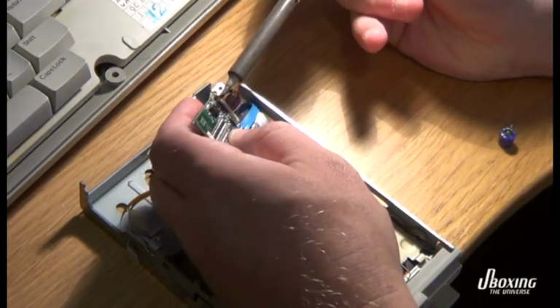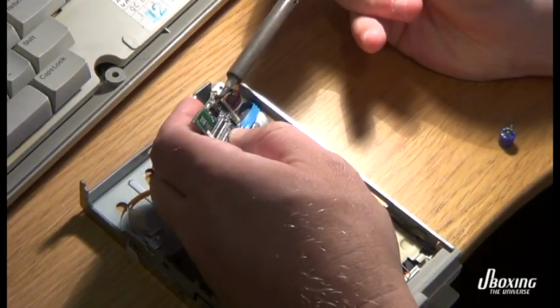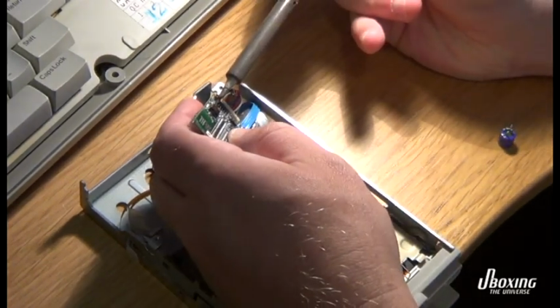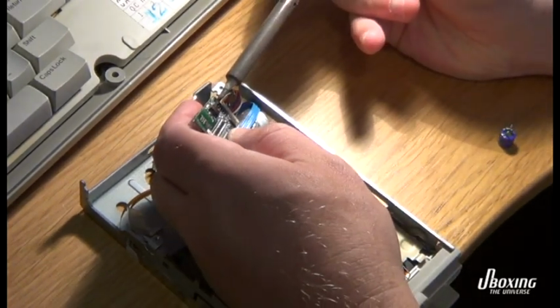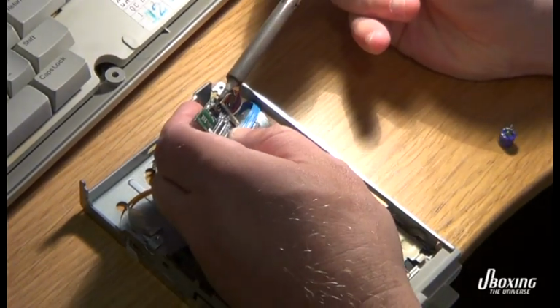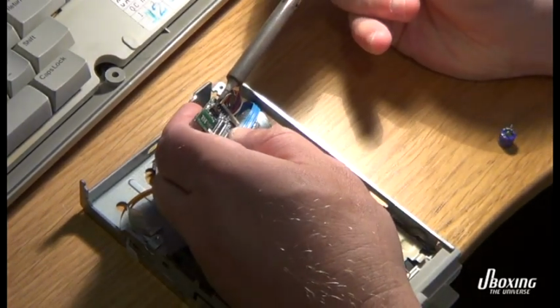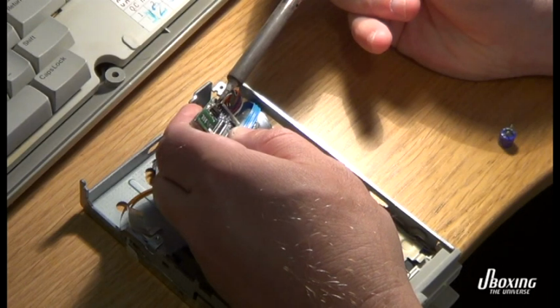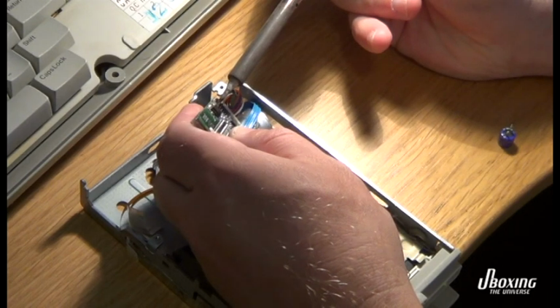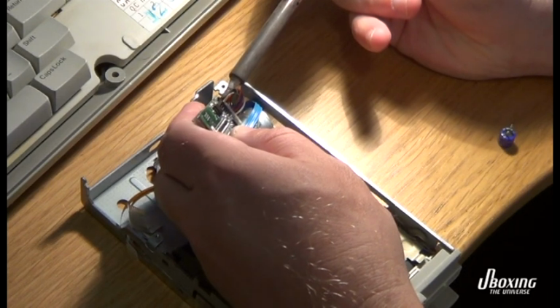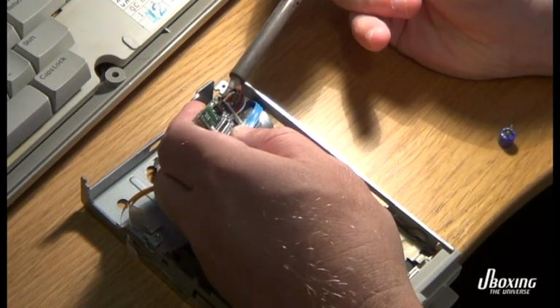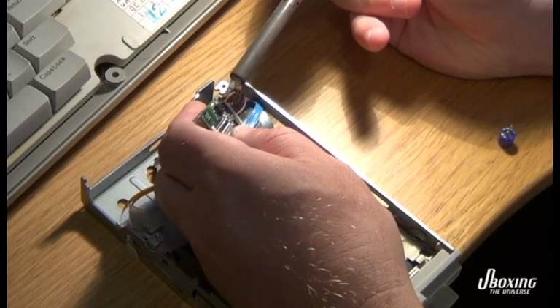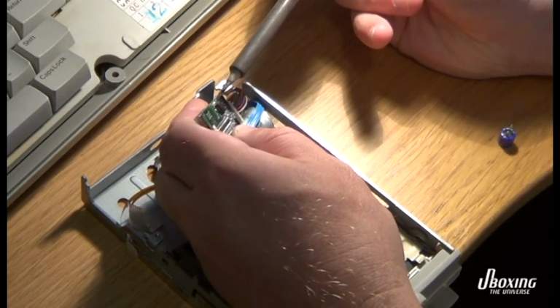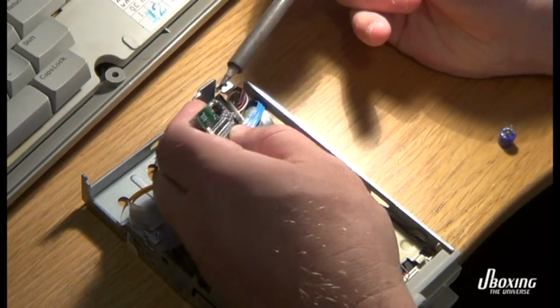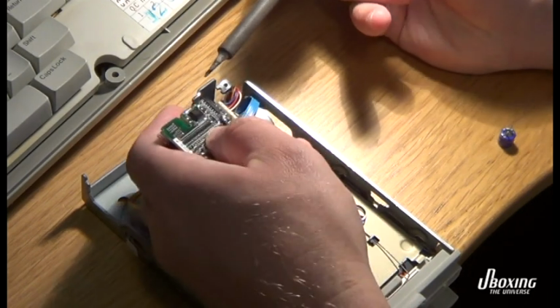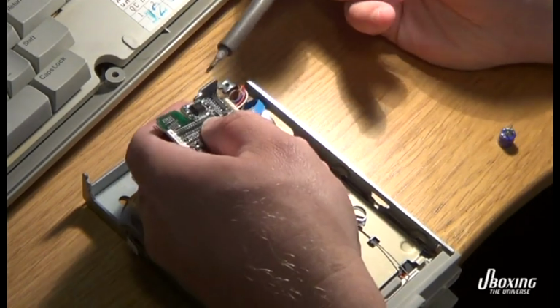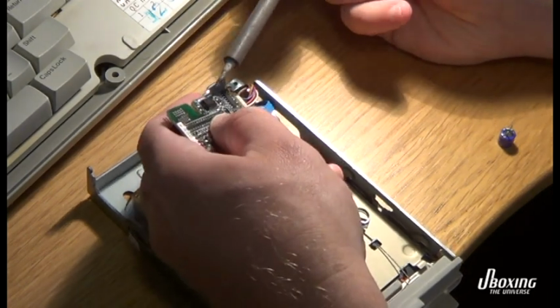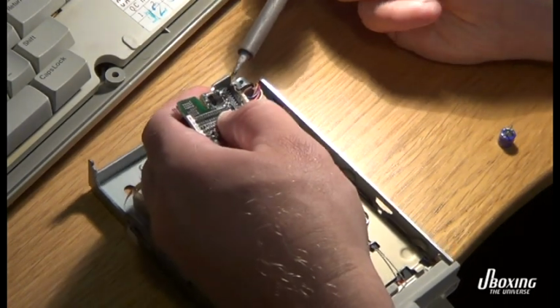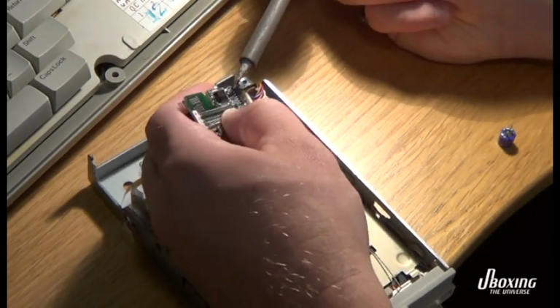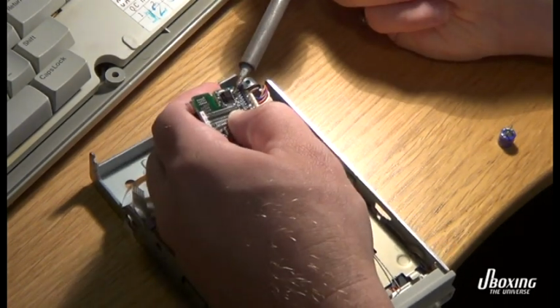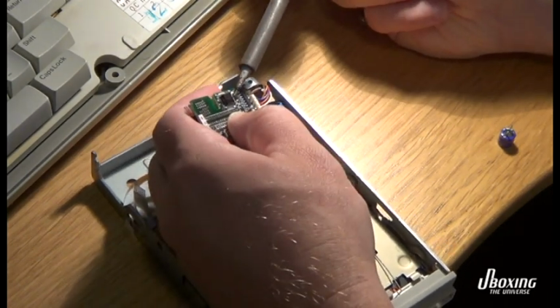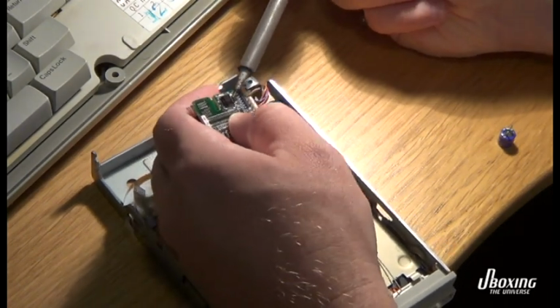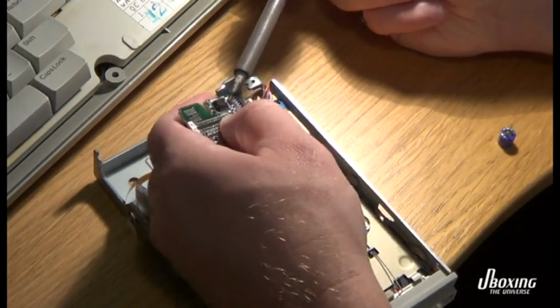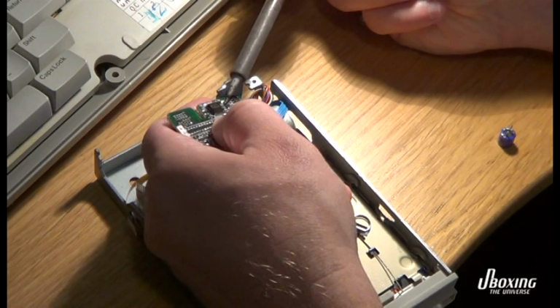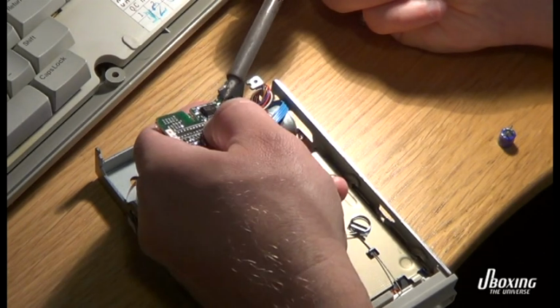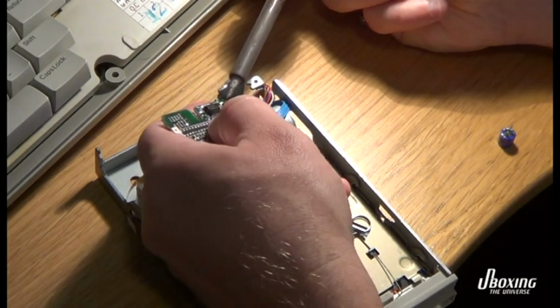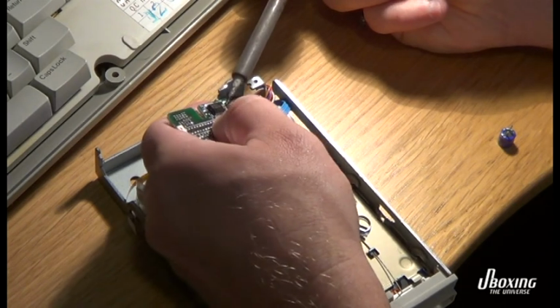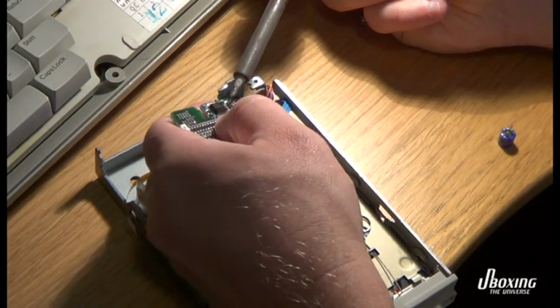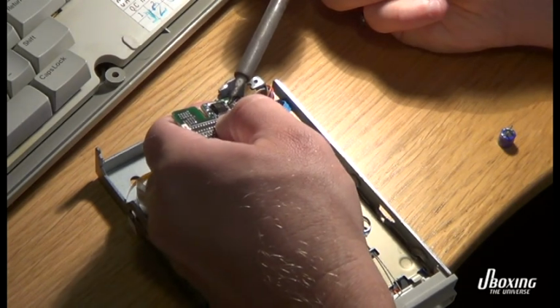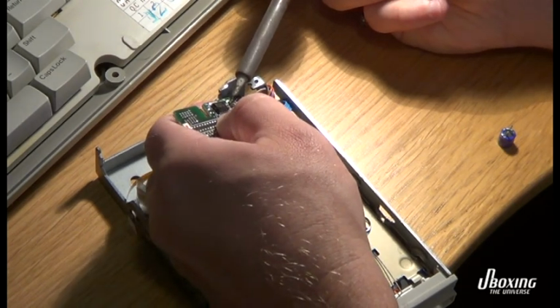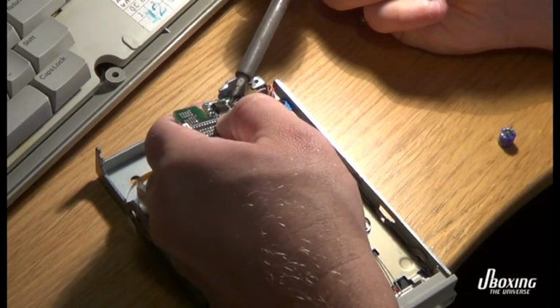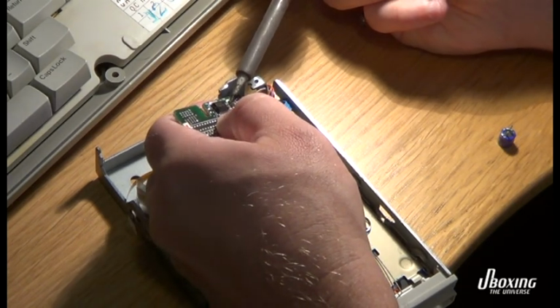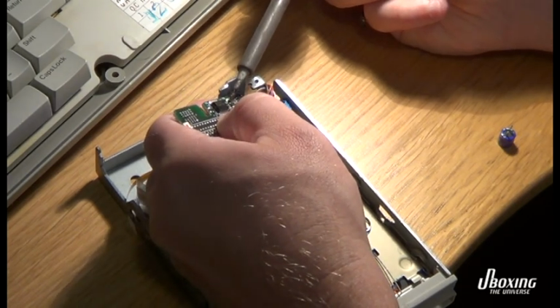There's some kind of strange glue on the back here. I'm not sure how to remove it, so I just heat it up and inhale it as usual.